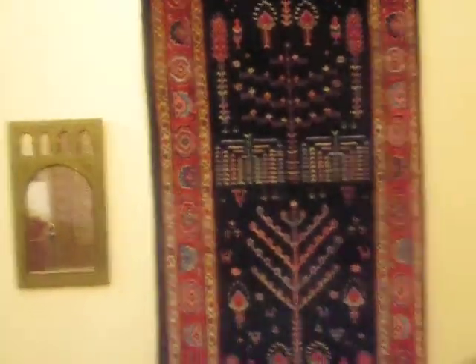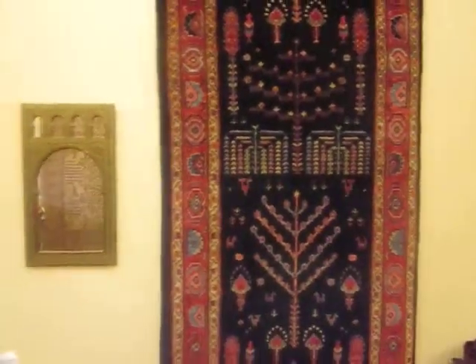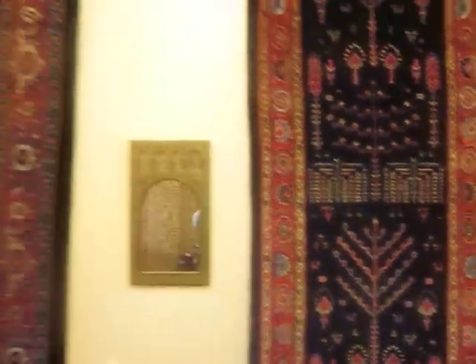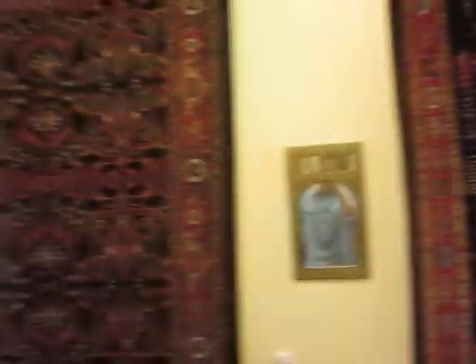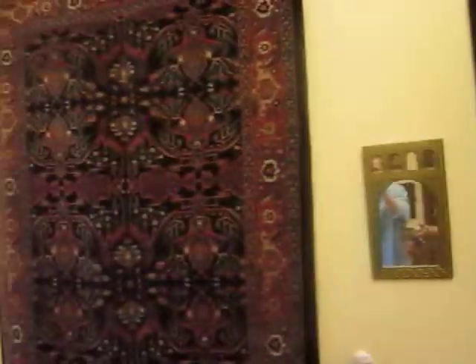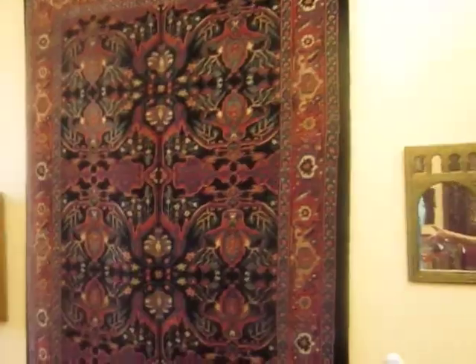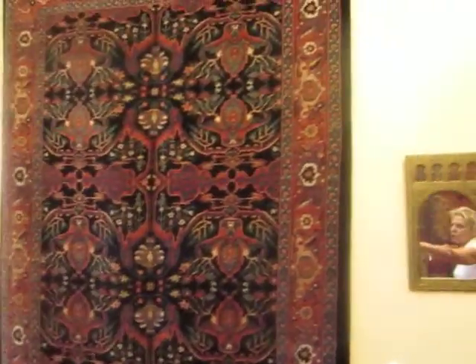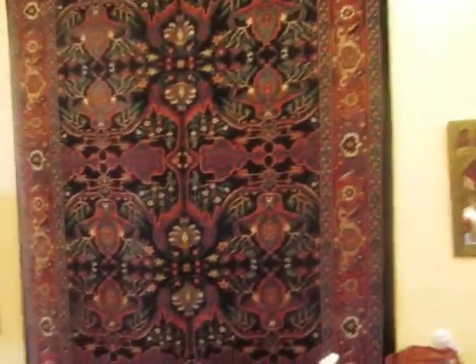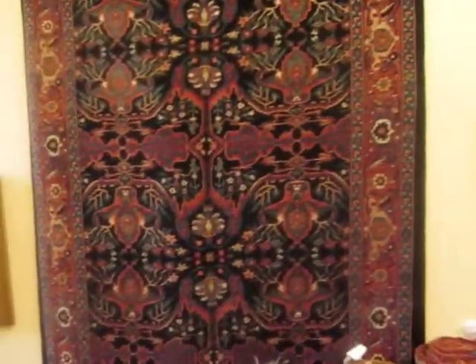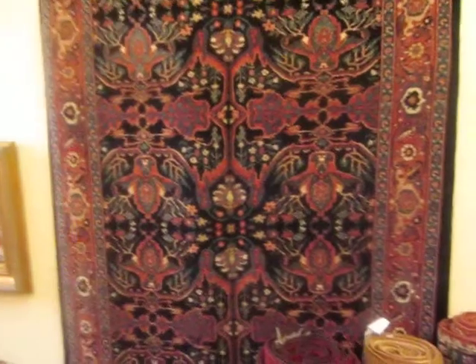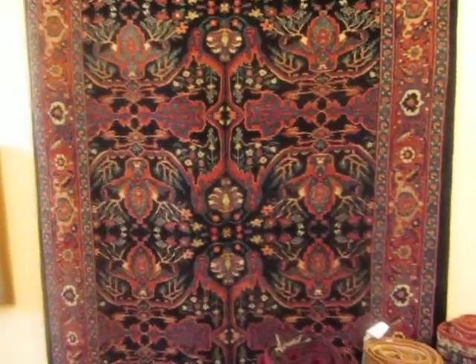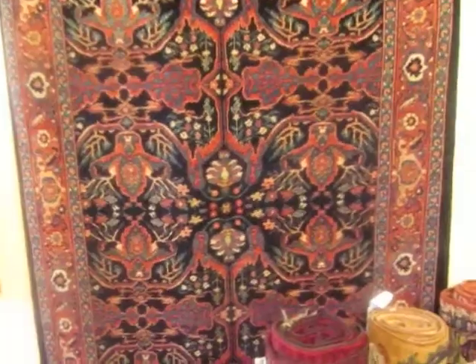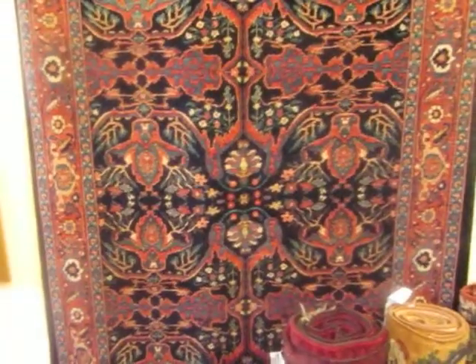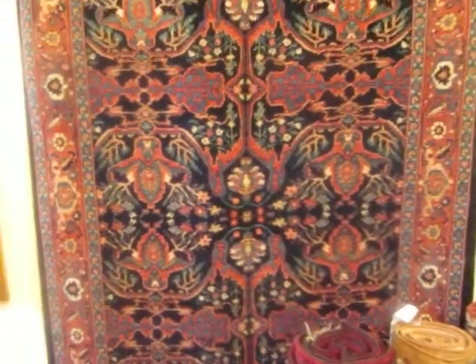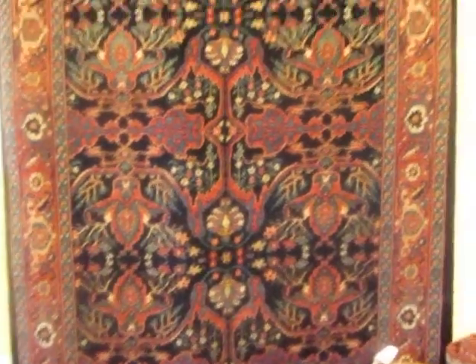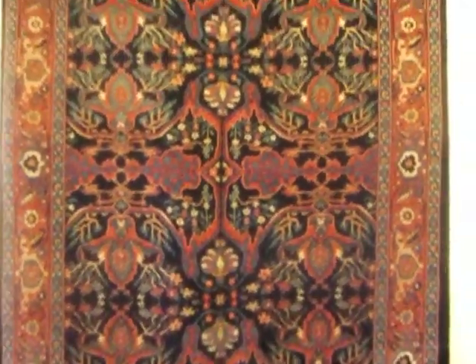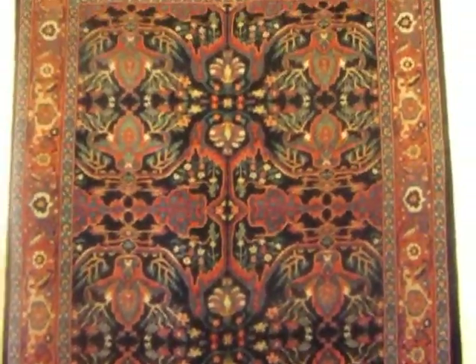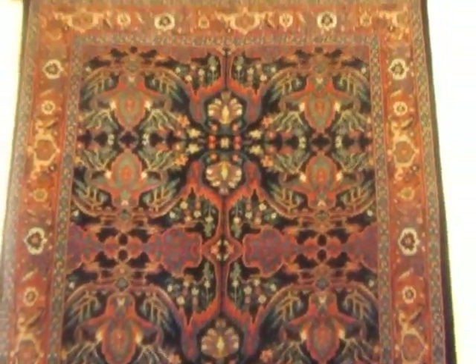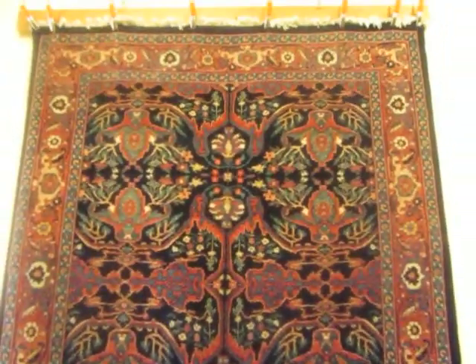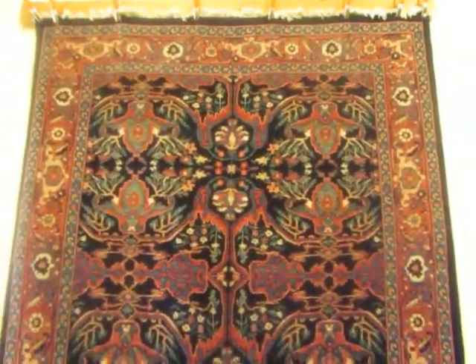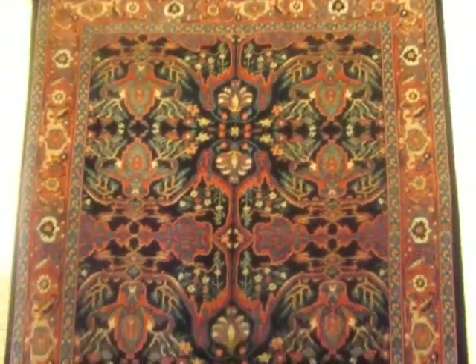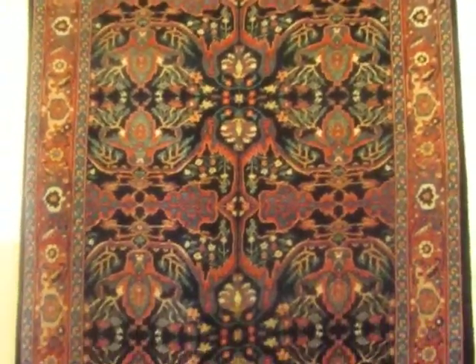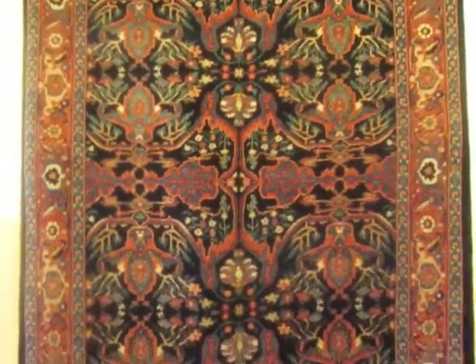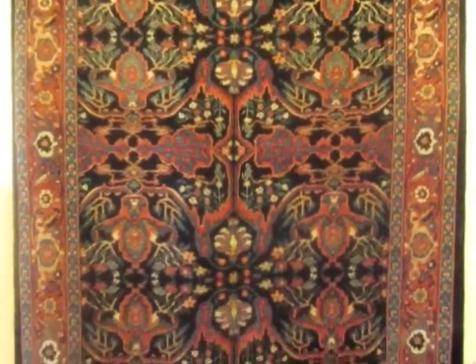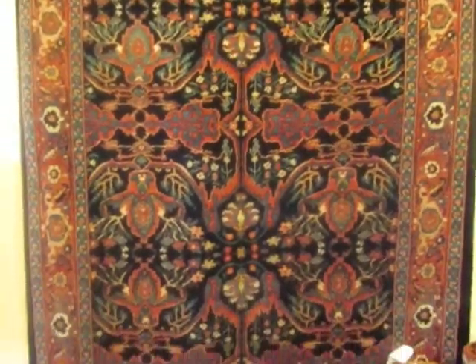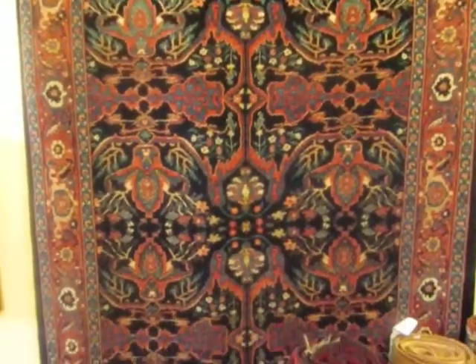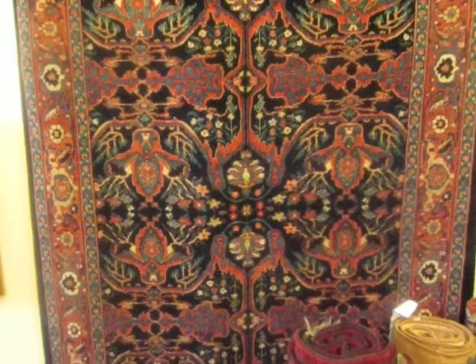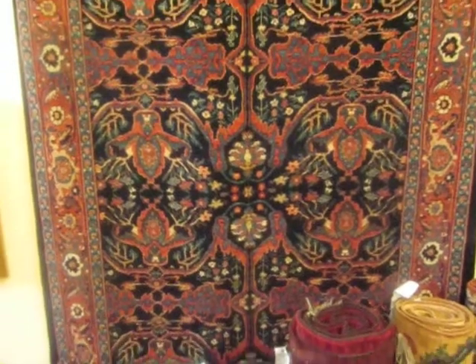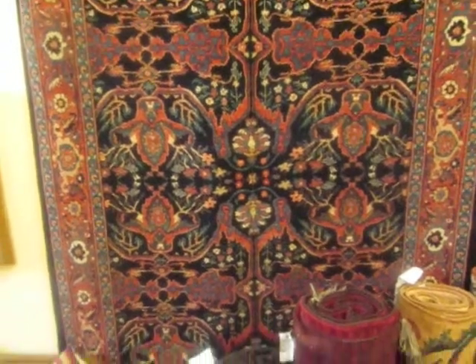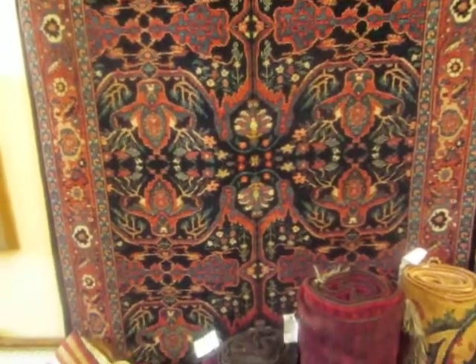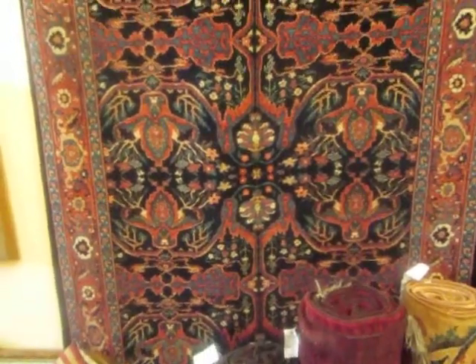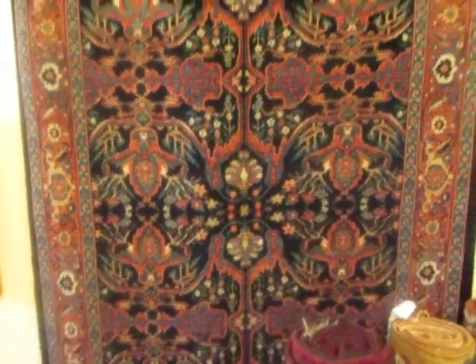And this to the left is a Persian Bijar. This is a new rug with an antique design. The design is called Garrus design, and there are numerous renditions of it.